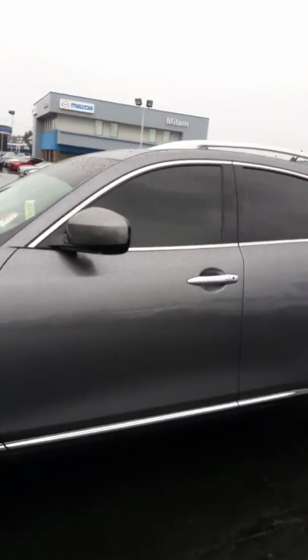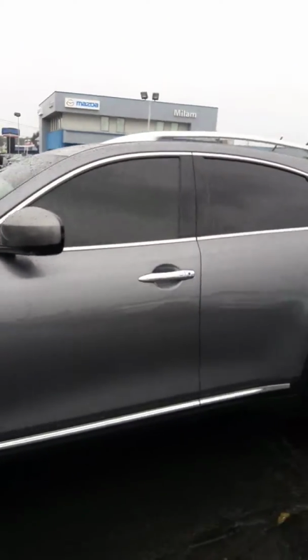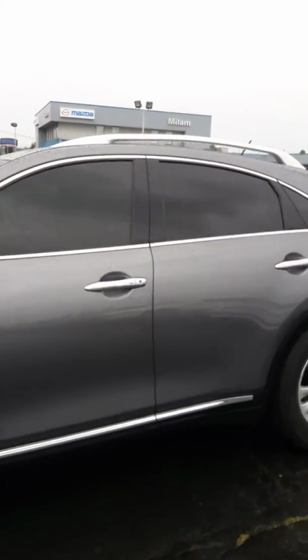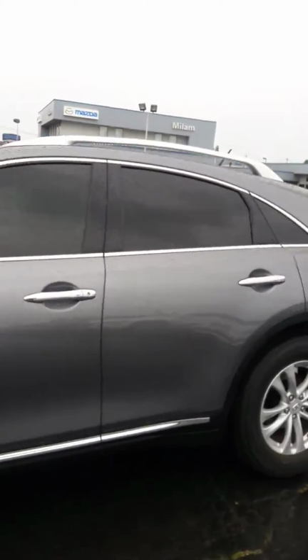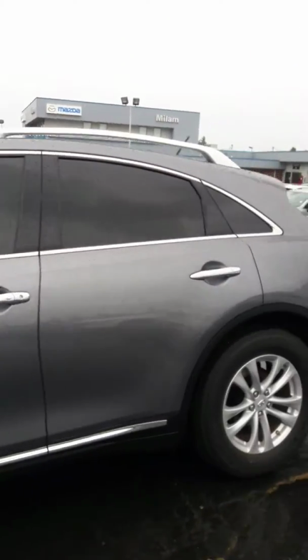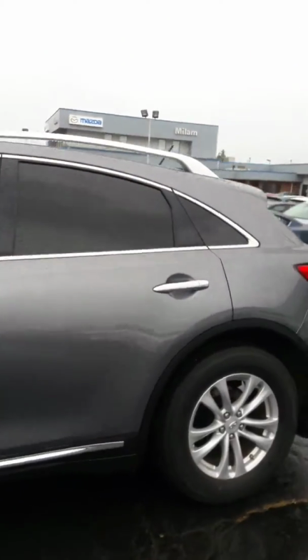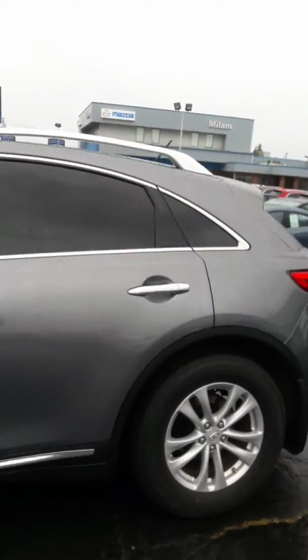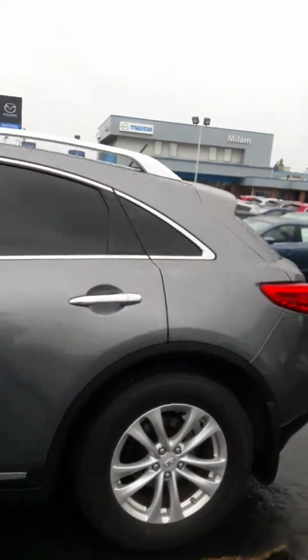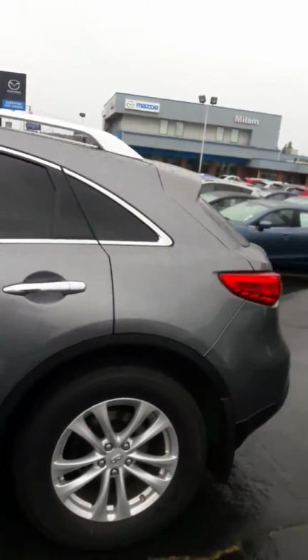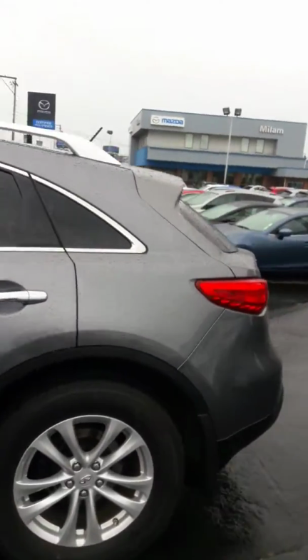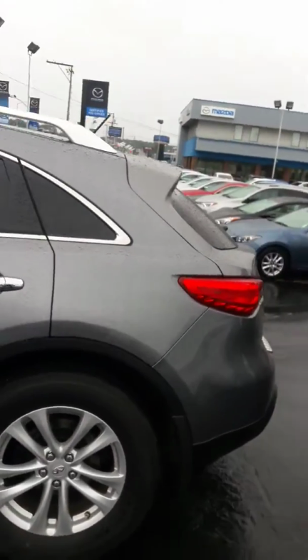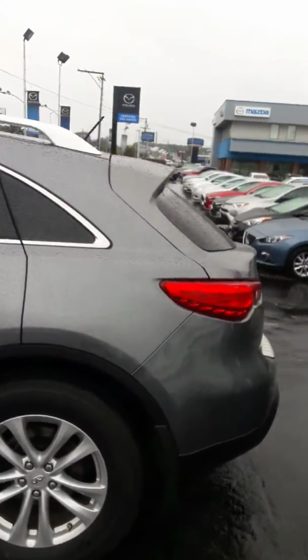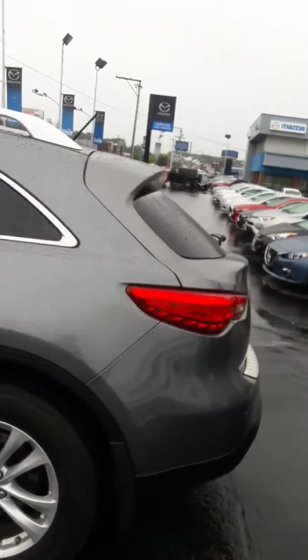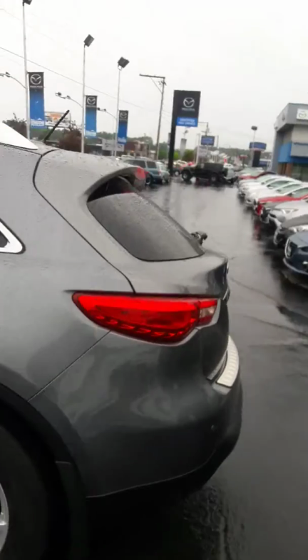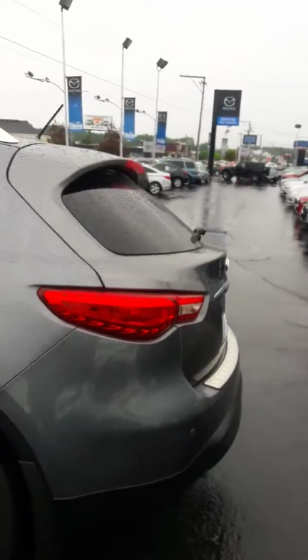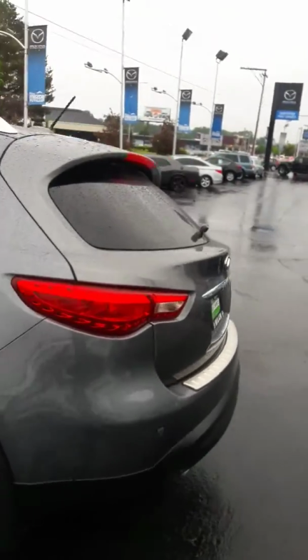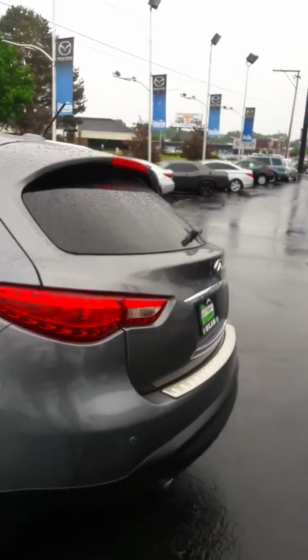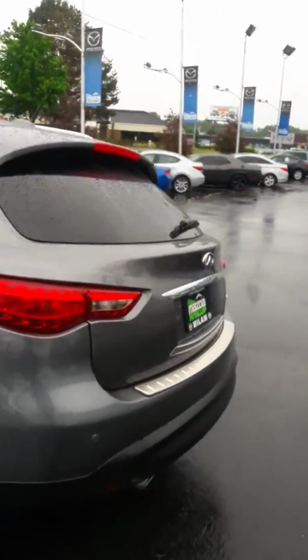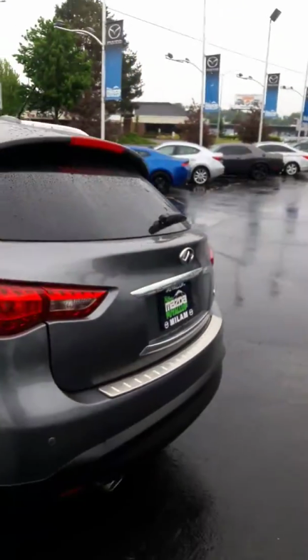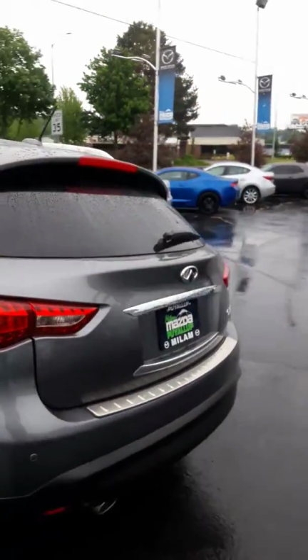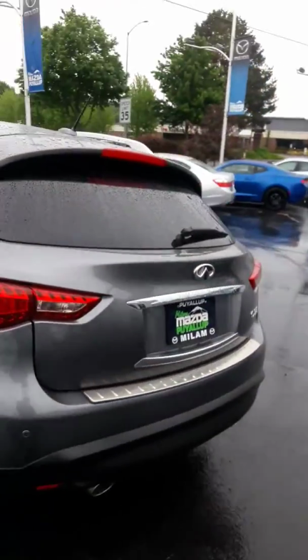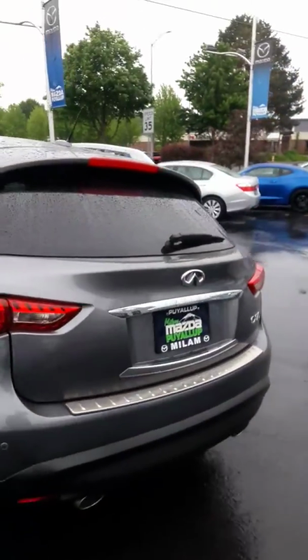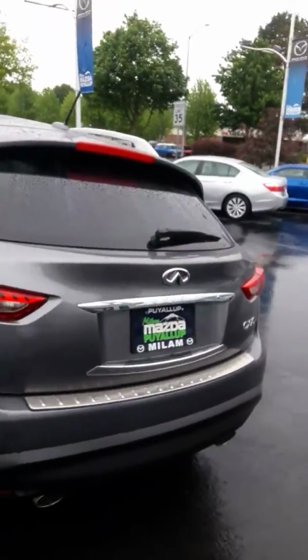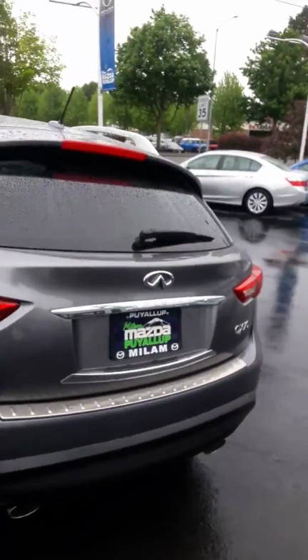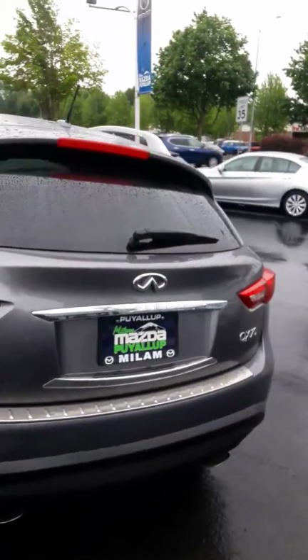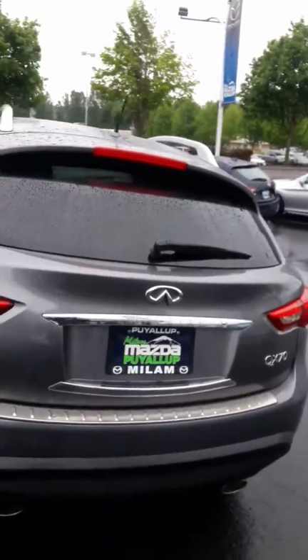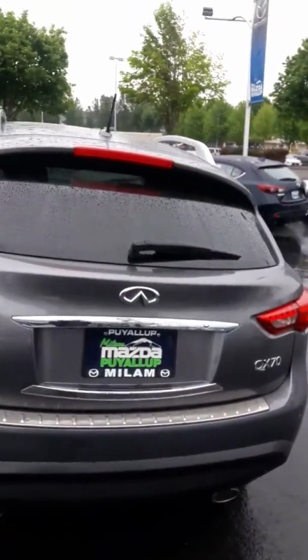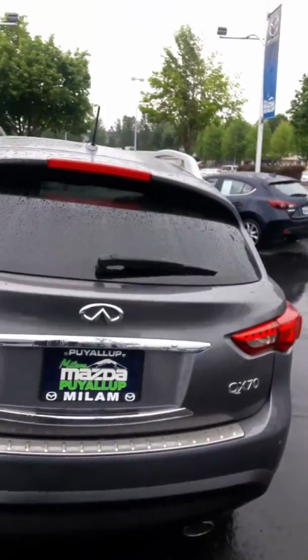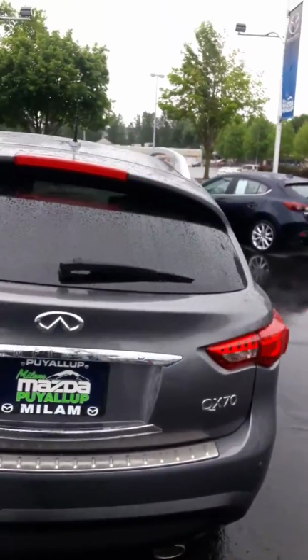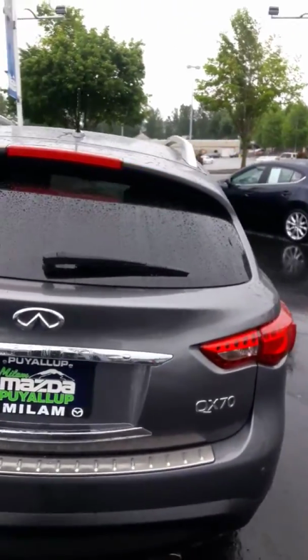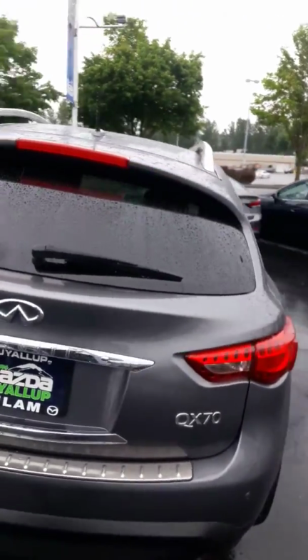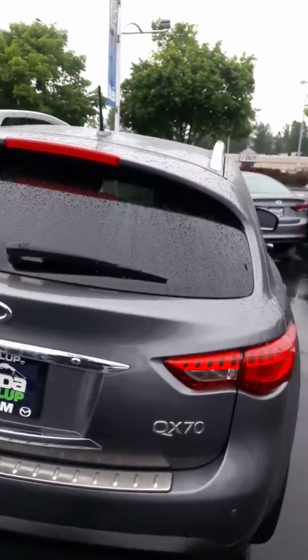Great looking color. It's got the parking sensors and backup camera.